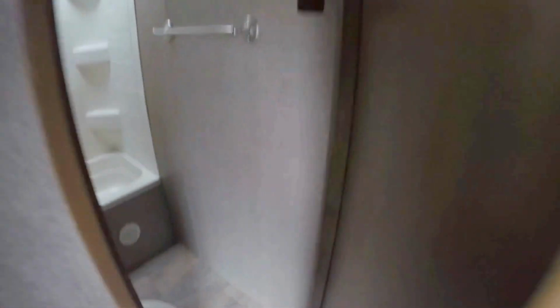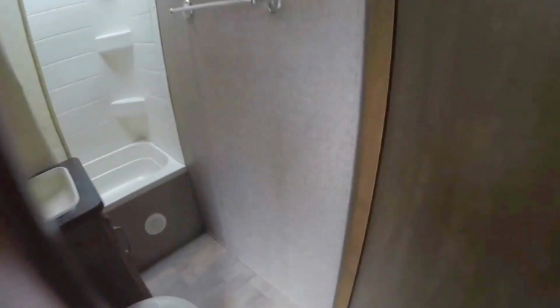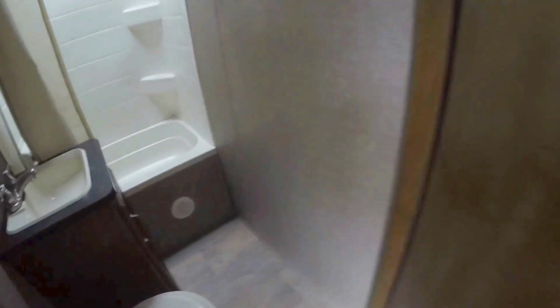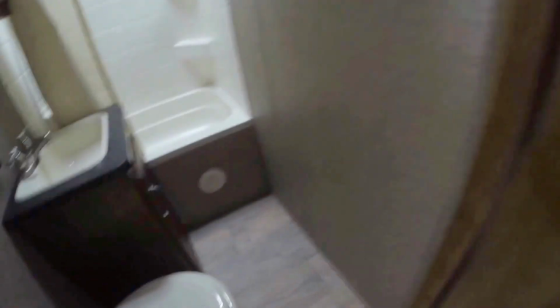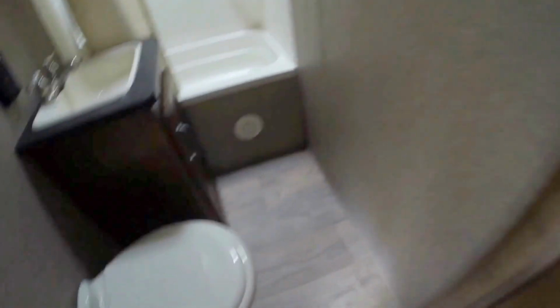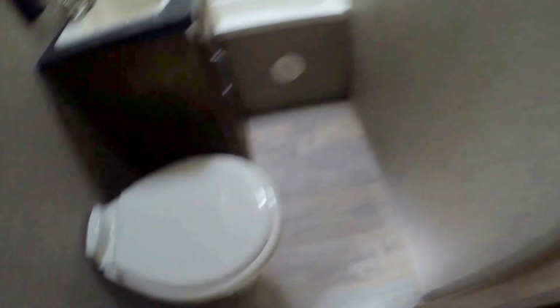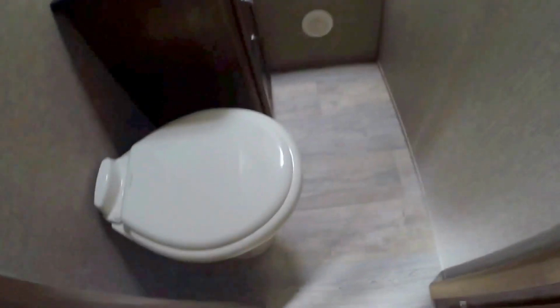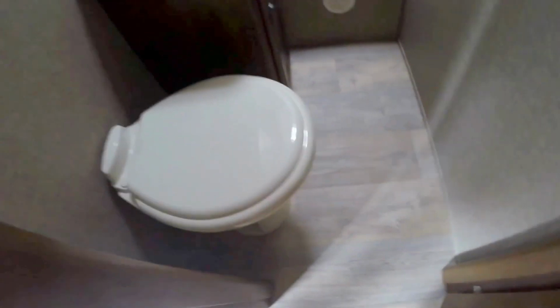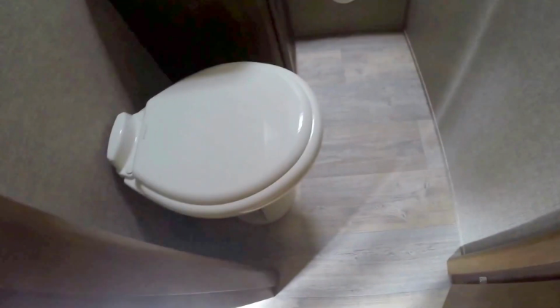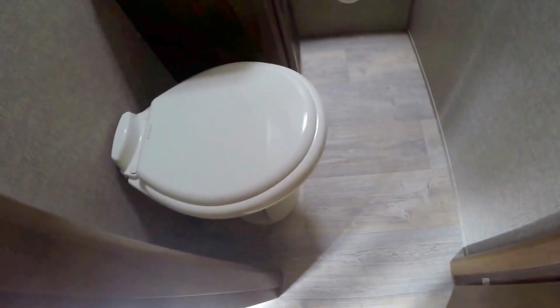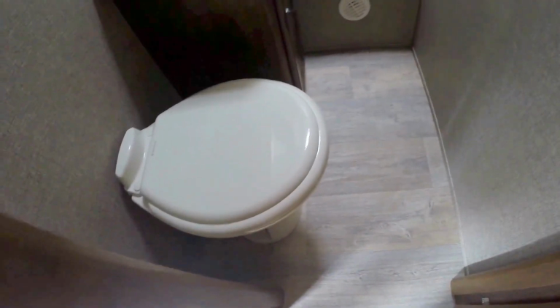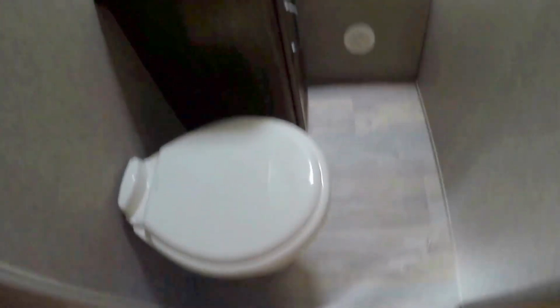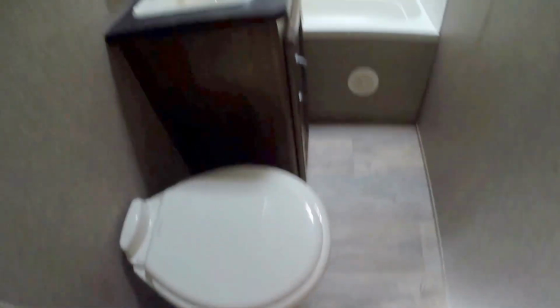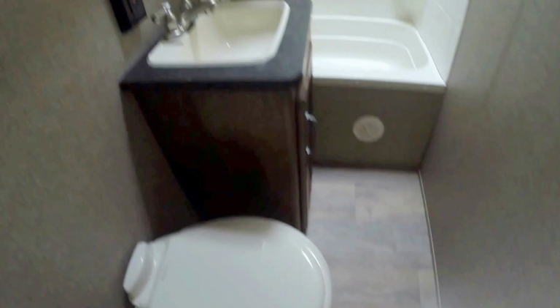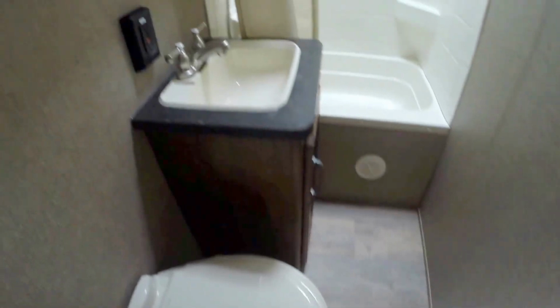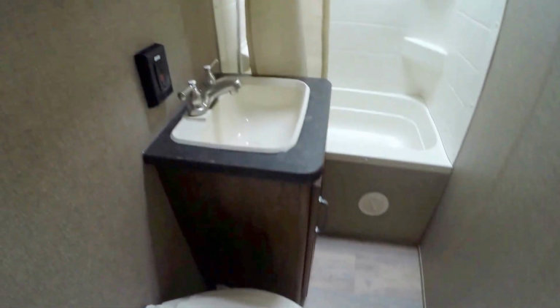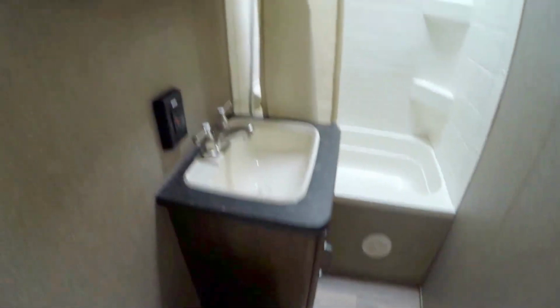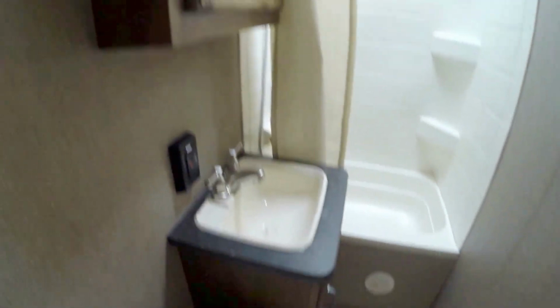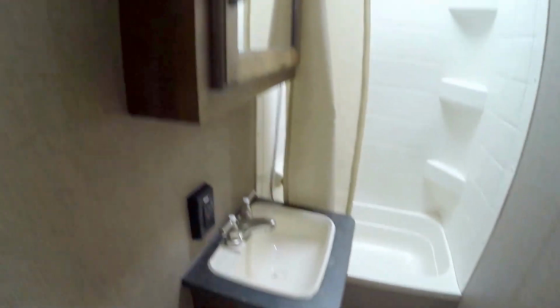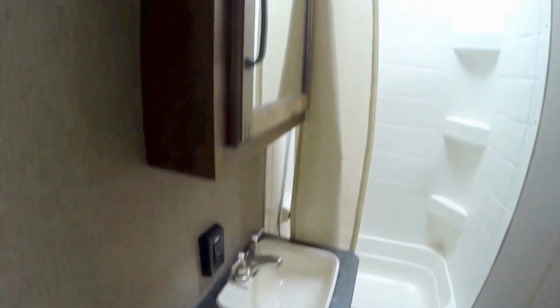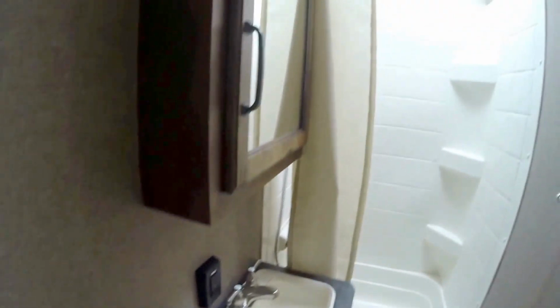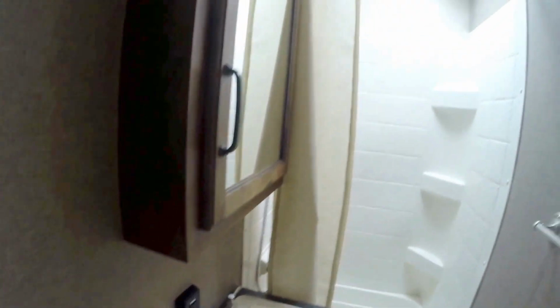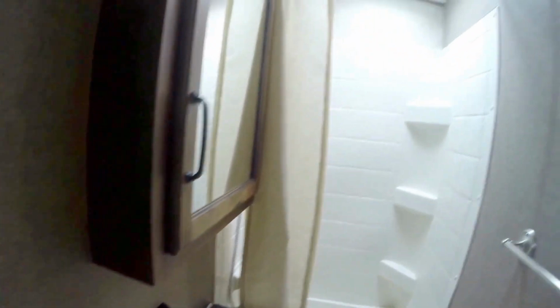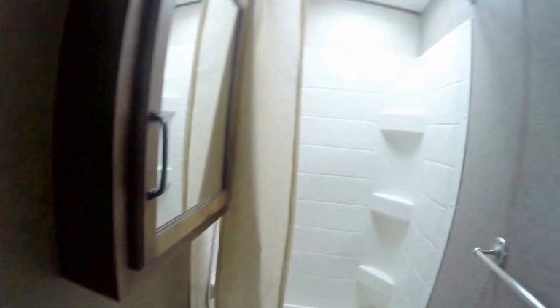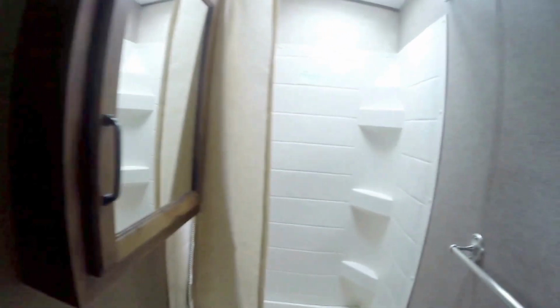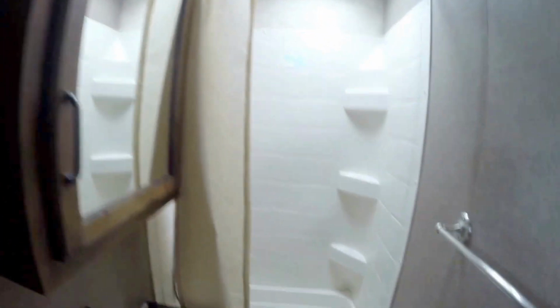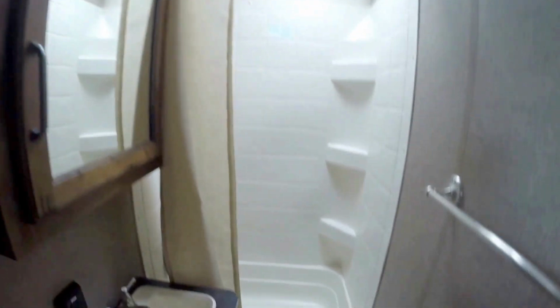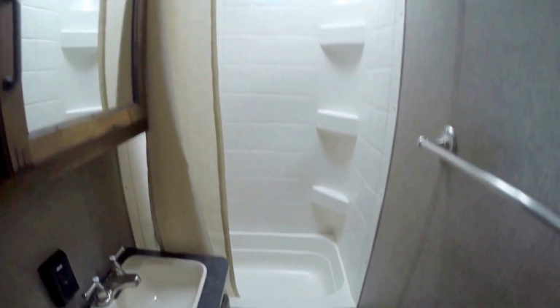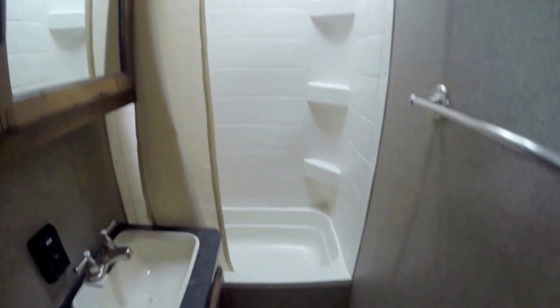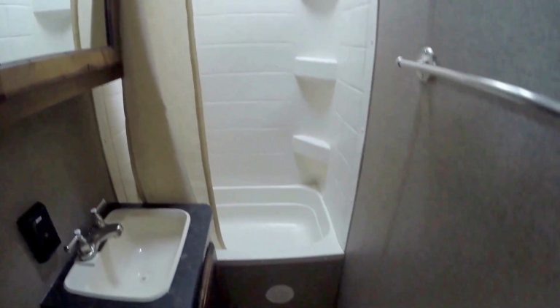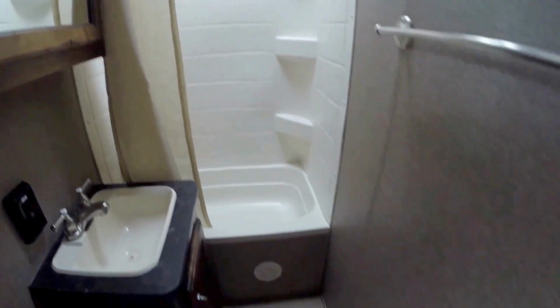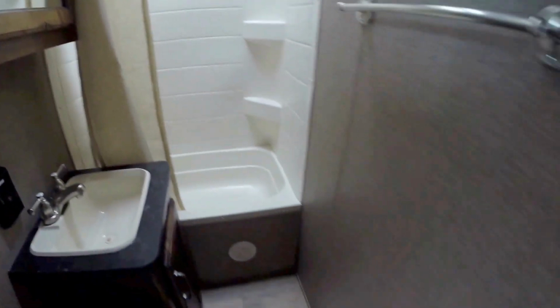We've got our bathroom. Our toilet with plenty of knee room, our sink, medicine cabinet, and our nice big shower tub combo.